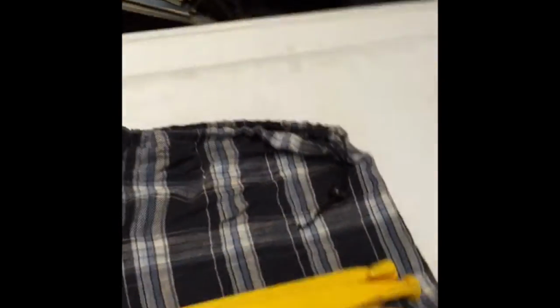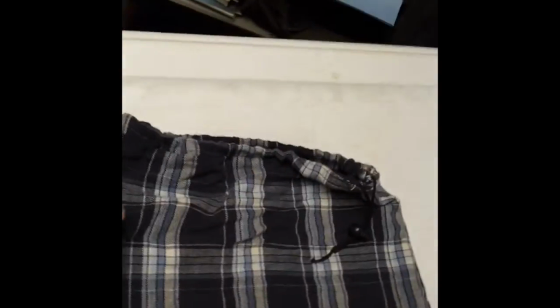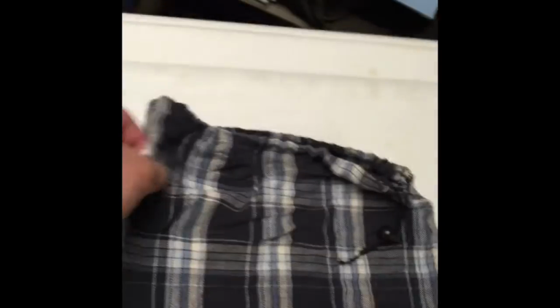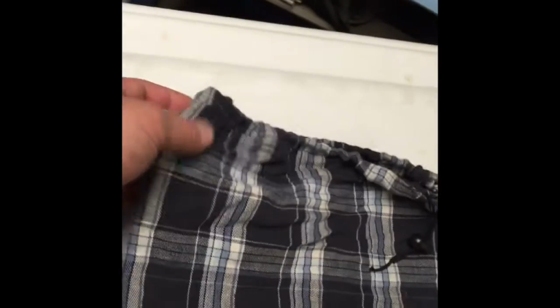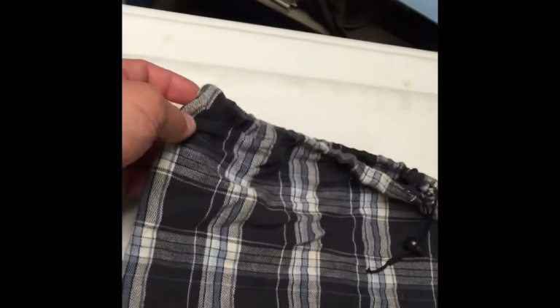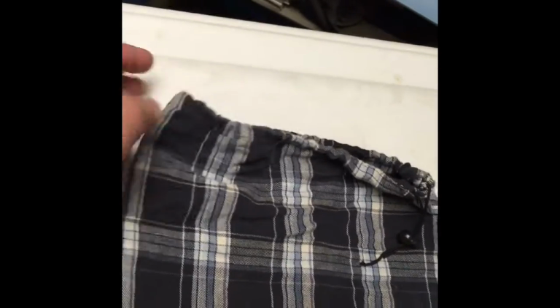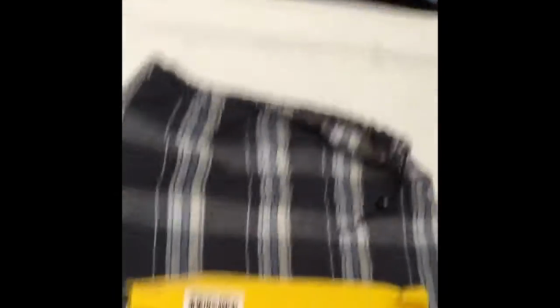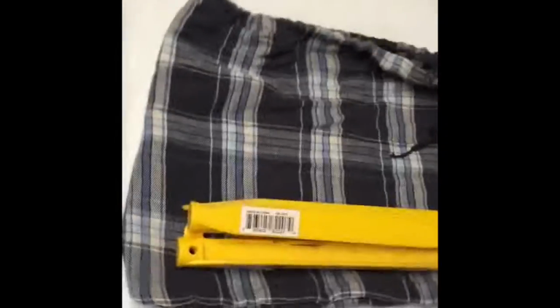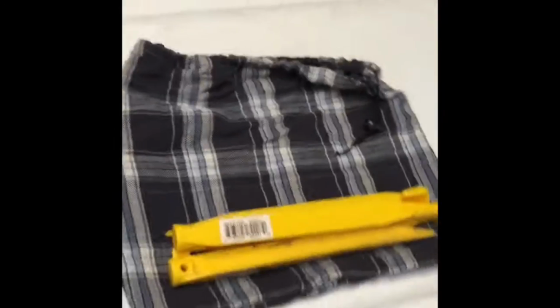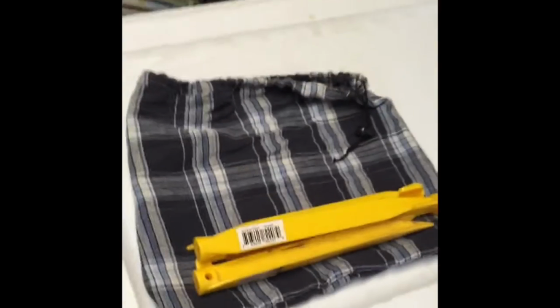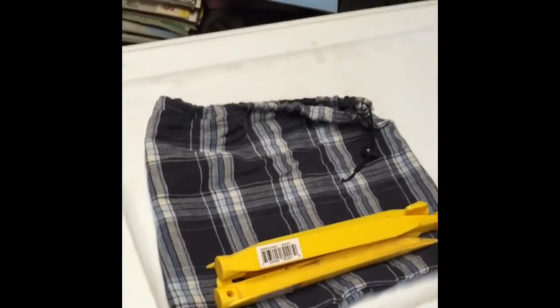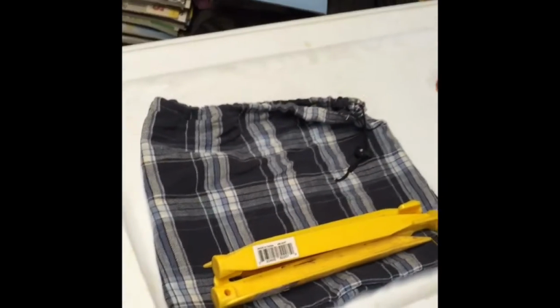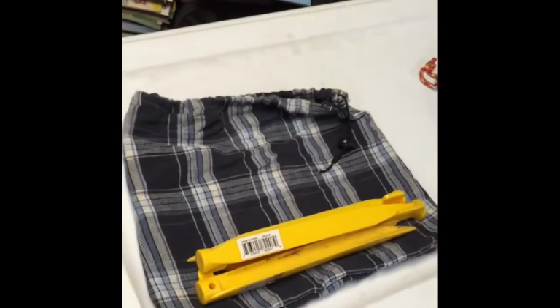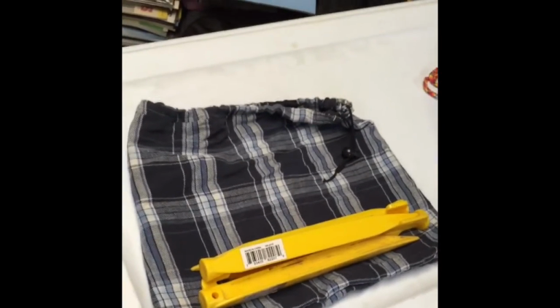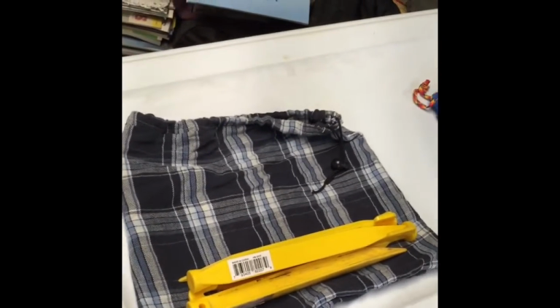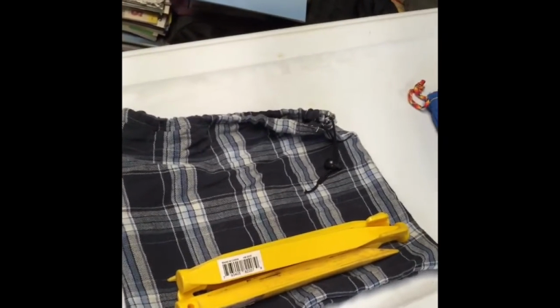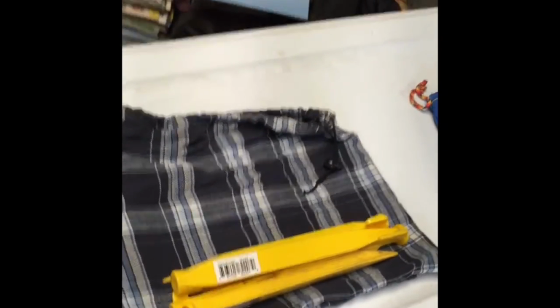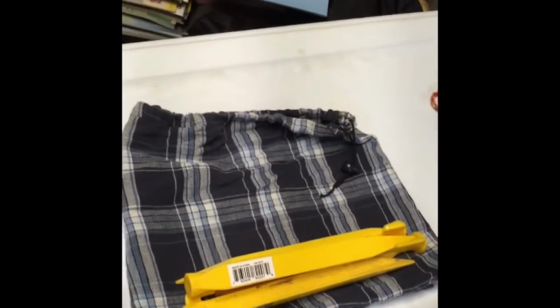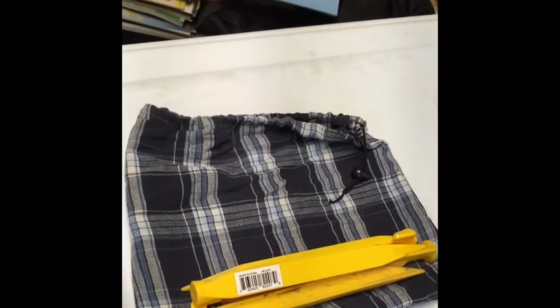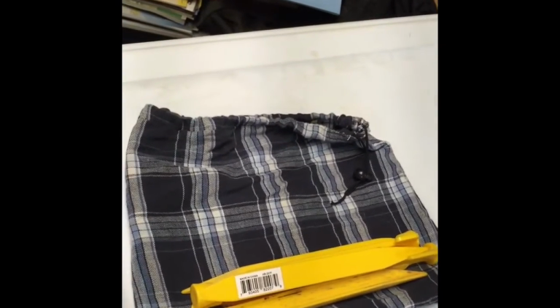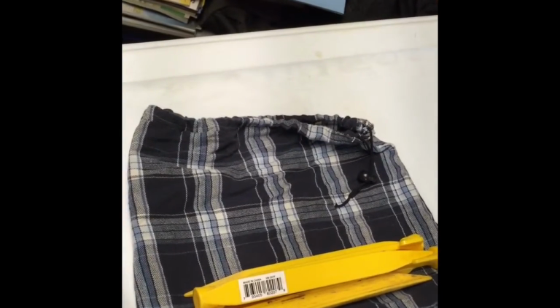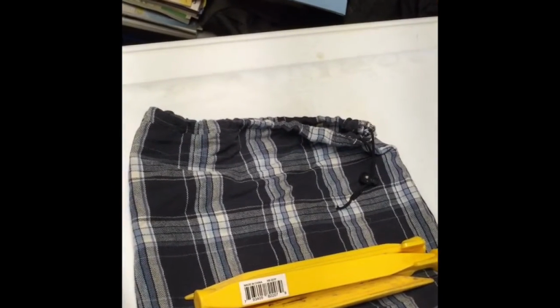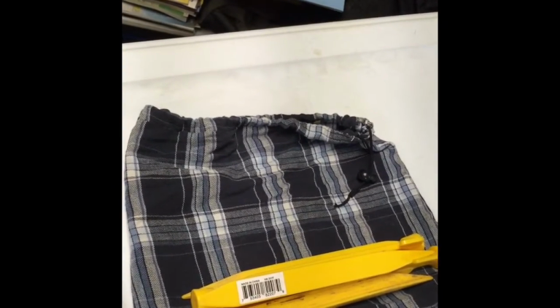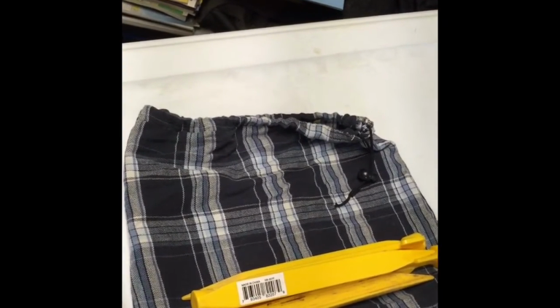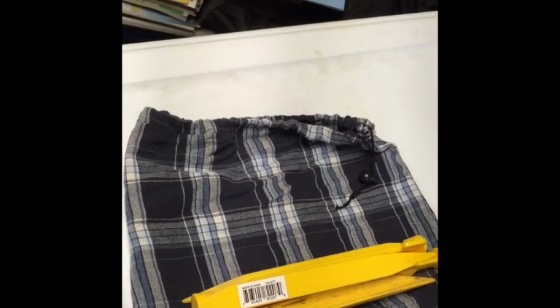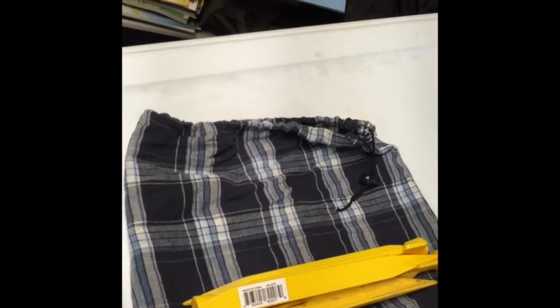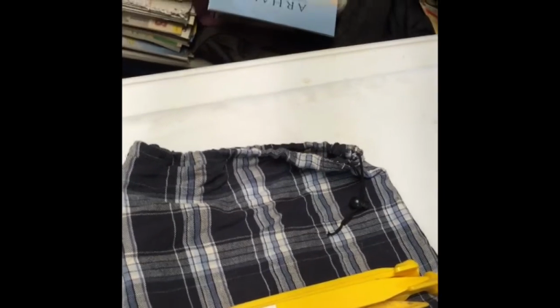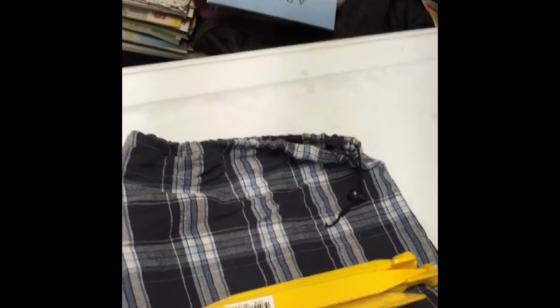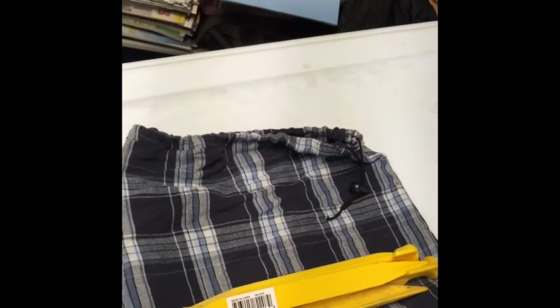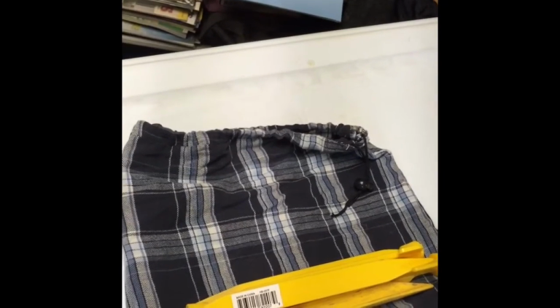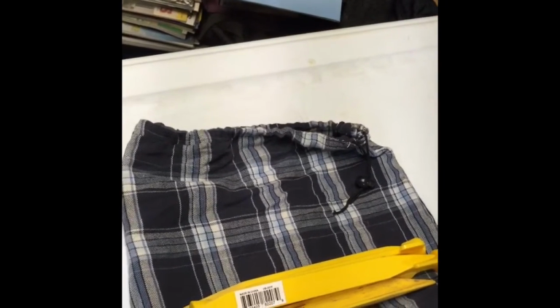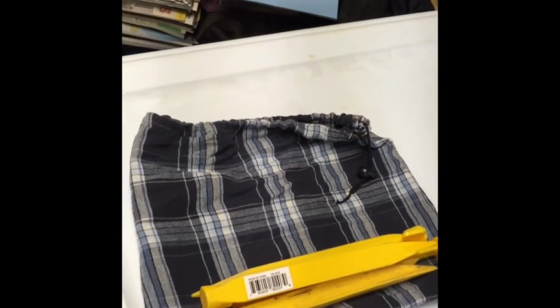Obviously, I just used some nylon thread, and that actually came out pretty good. Maybe I'll actually use it for a little camp pillow. Well, I don't know — multi-use. There you go.